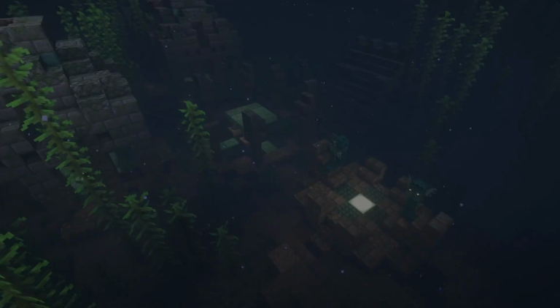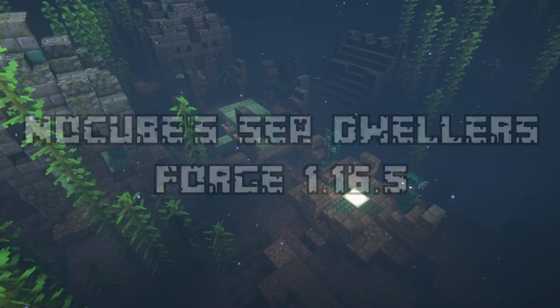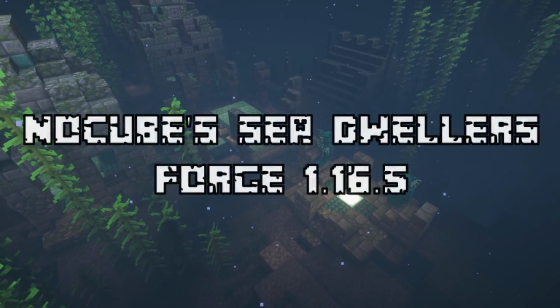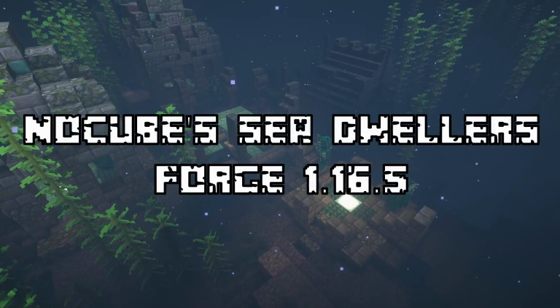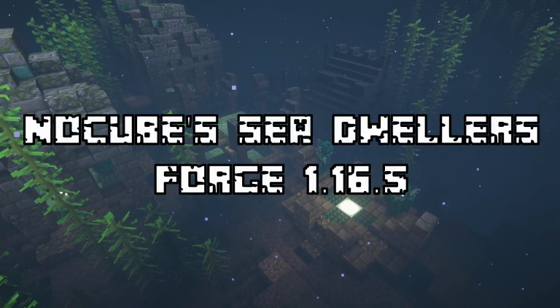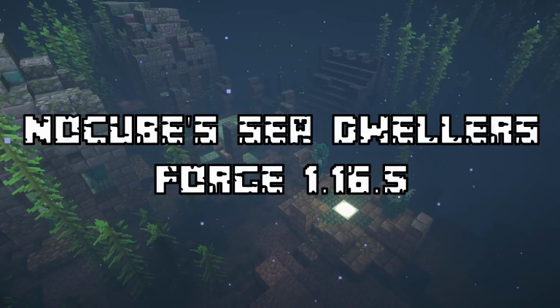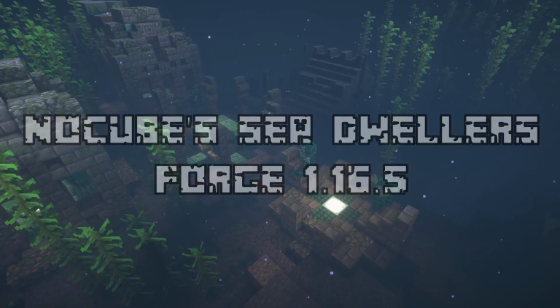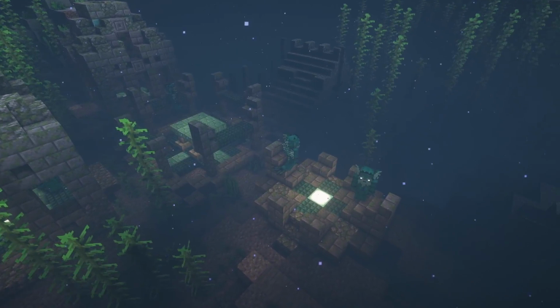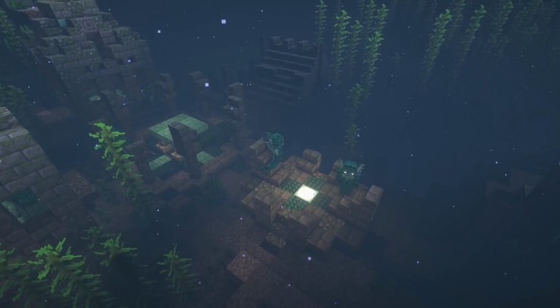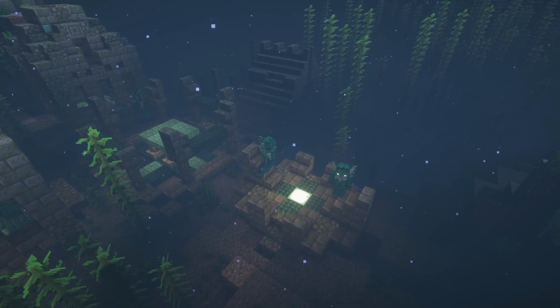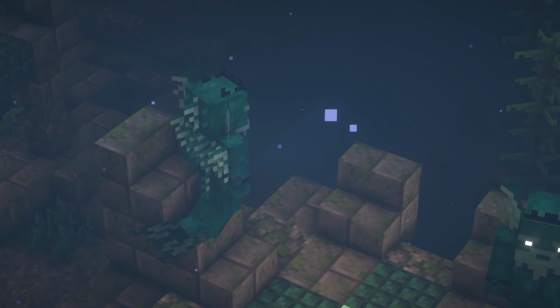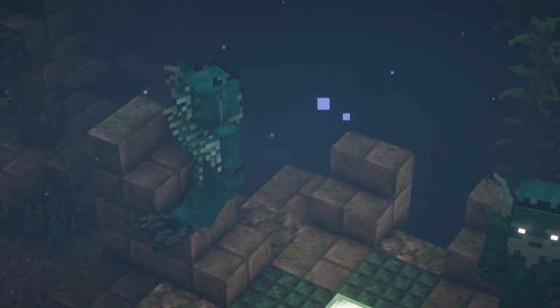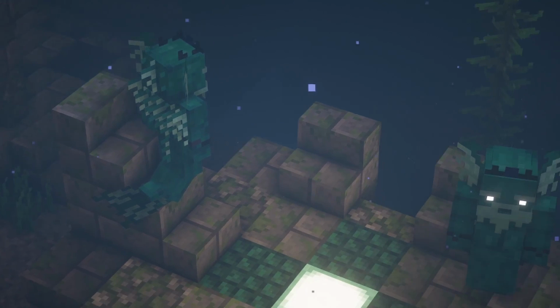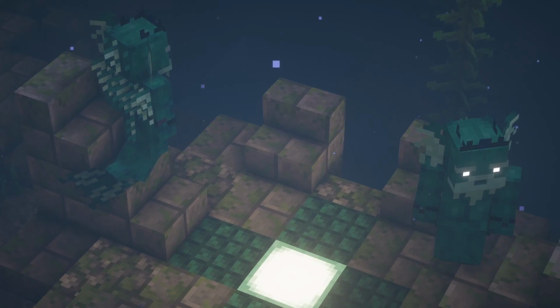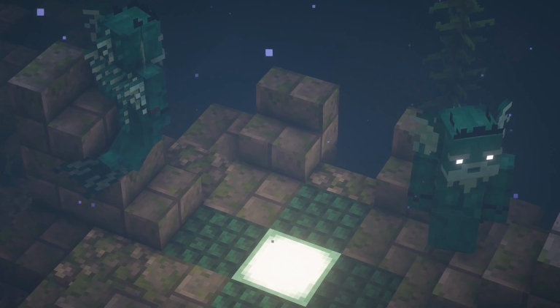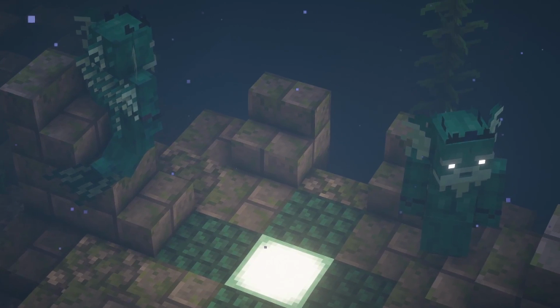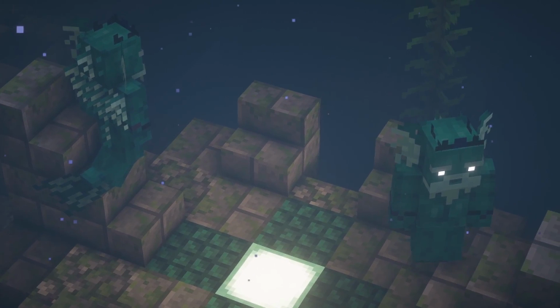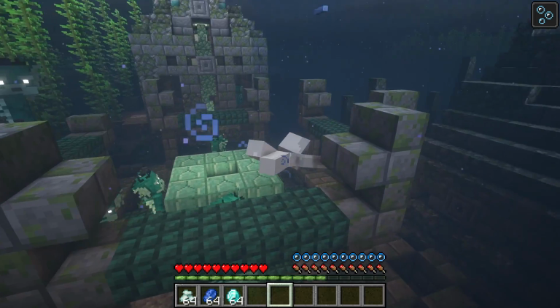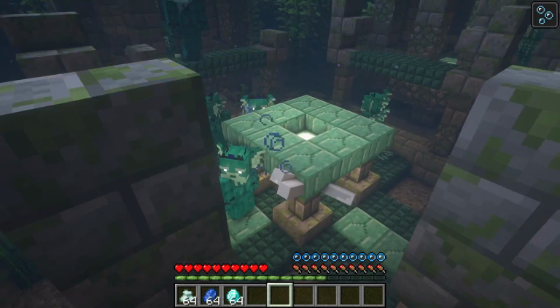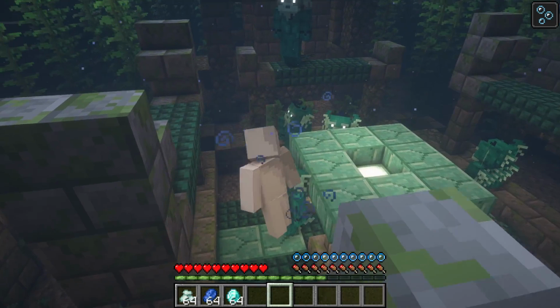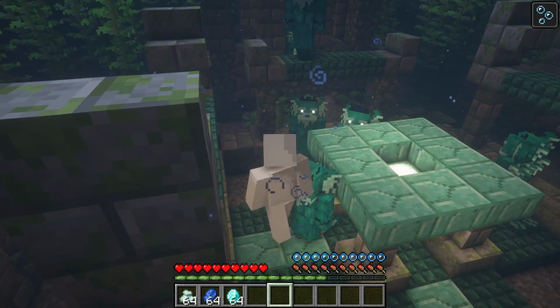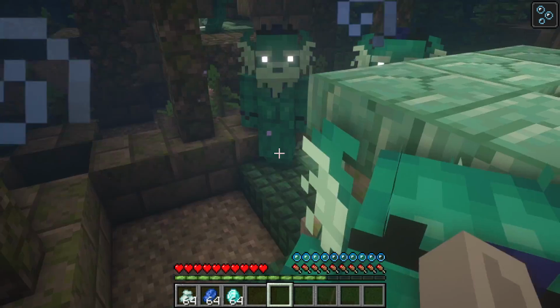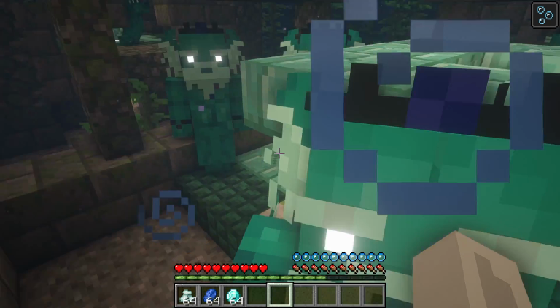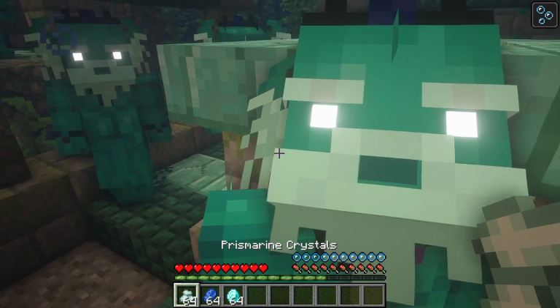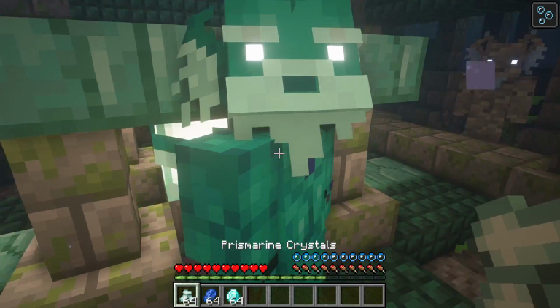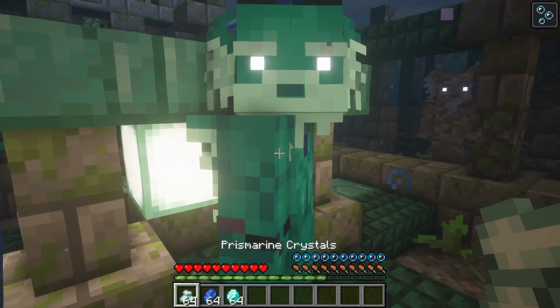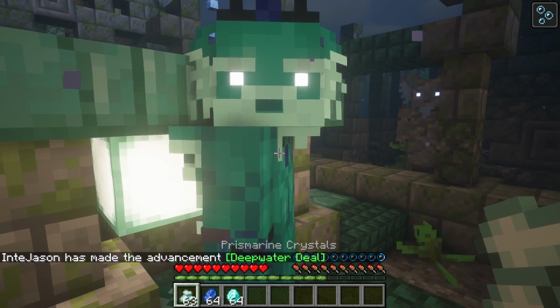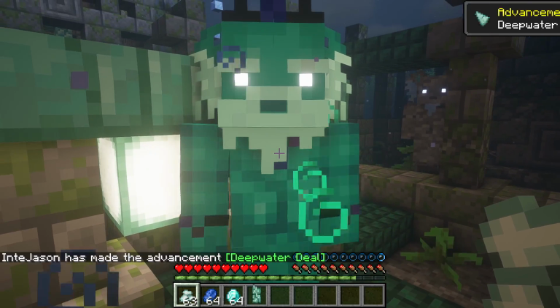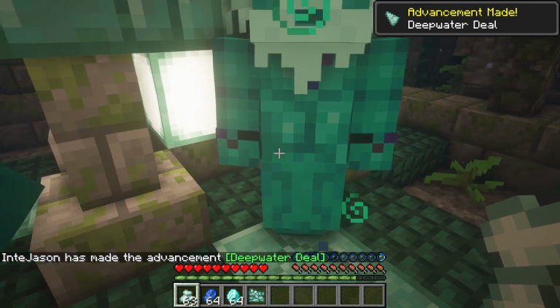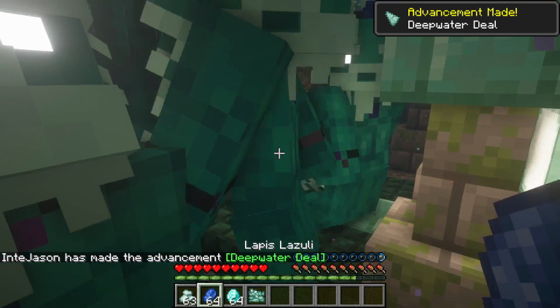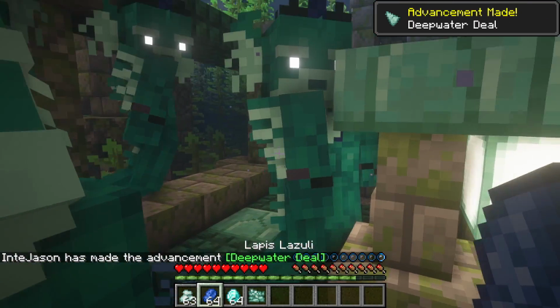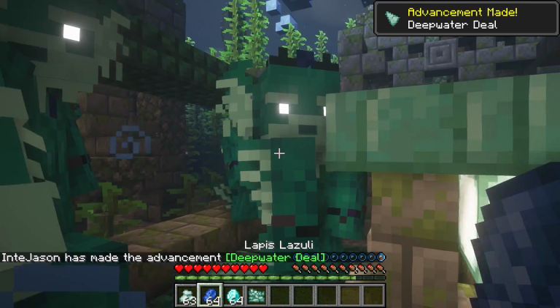The second mod that we have is NoCube's Sea Dwellers. This mod adds in a few underwater villages with a new type of villager called the Murmoths. These villagers are friendly to the player and will trade loot boxes with the player for either prismarine crystals, lapis, or diamonds.